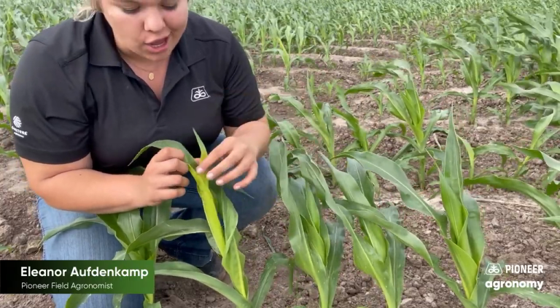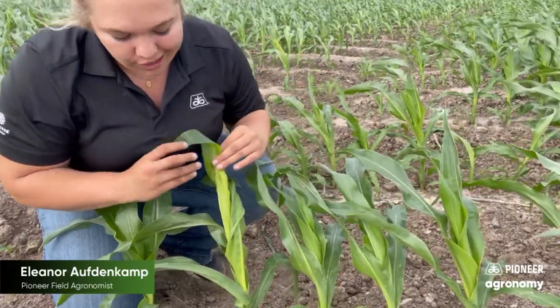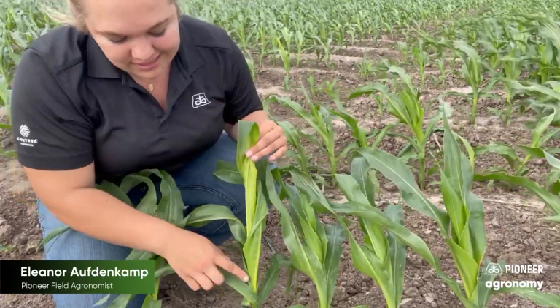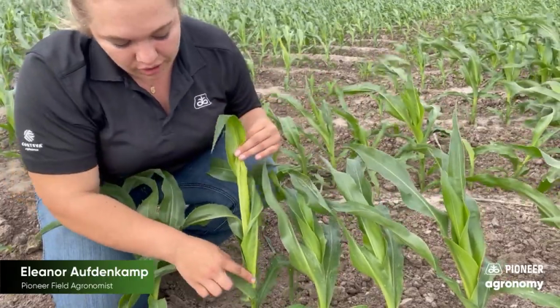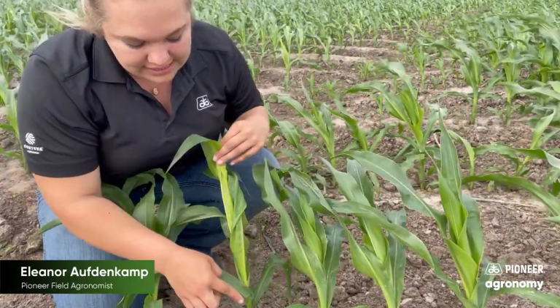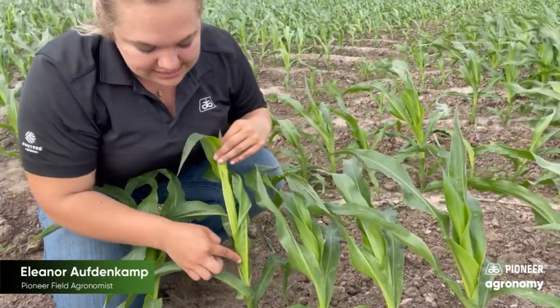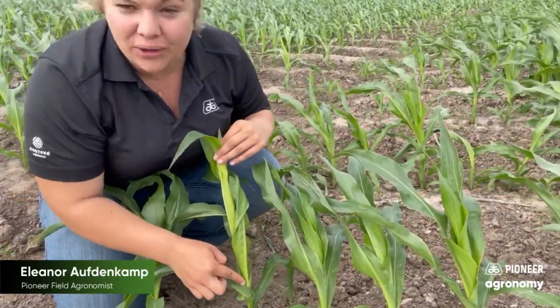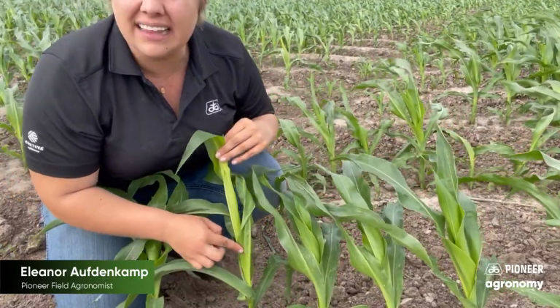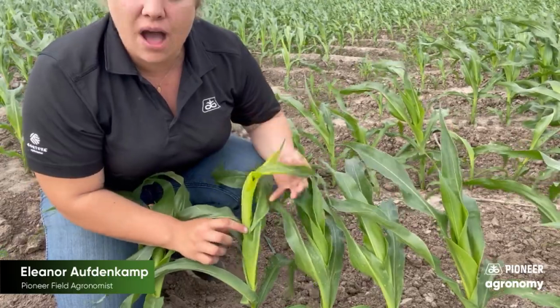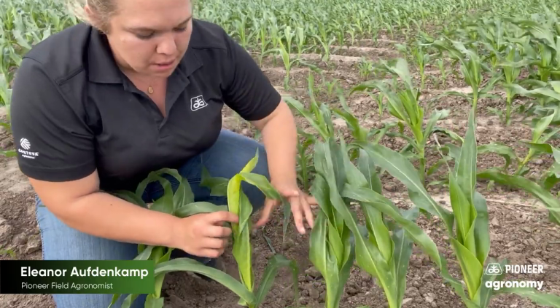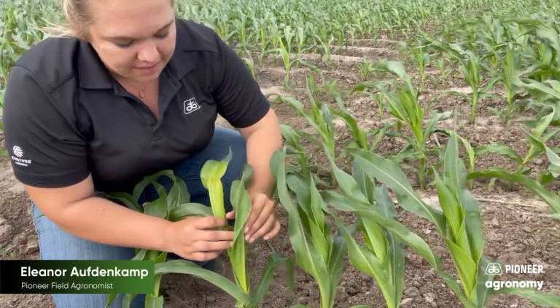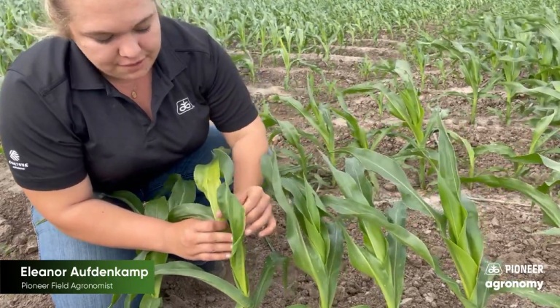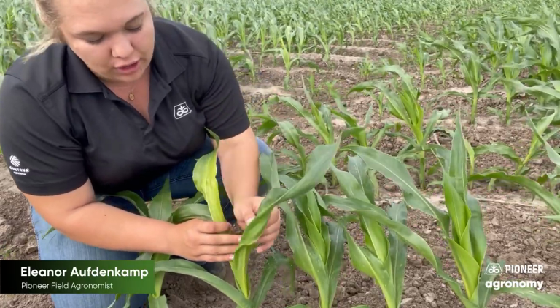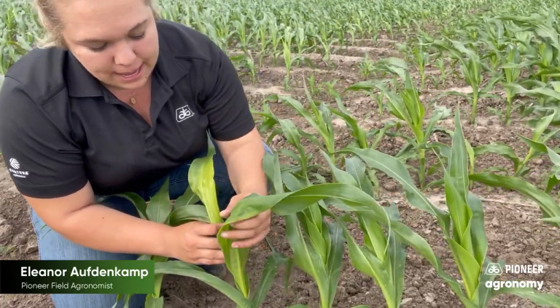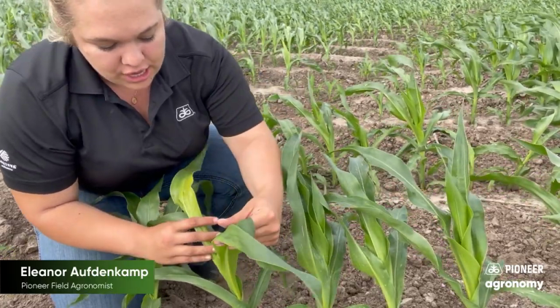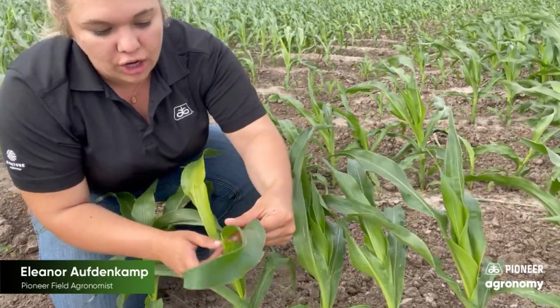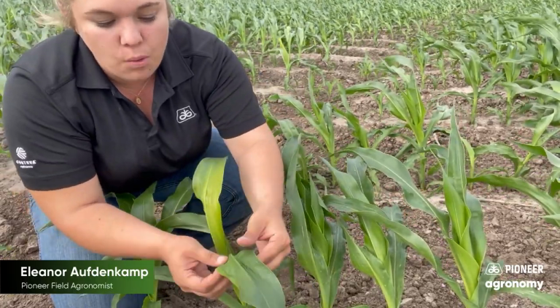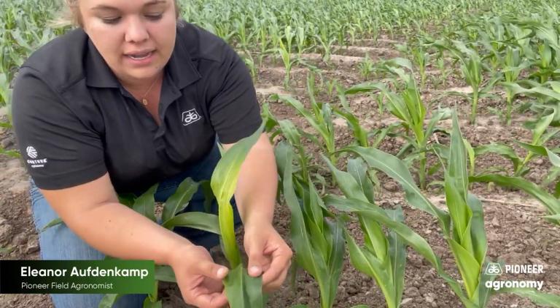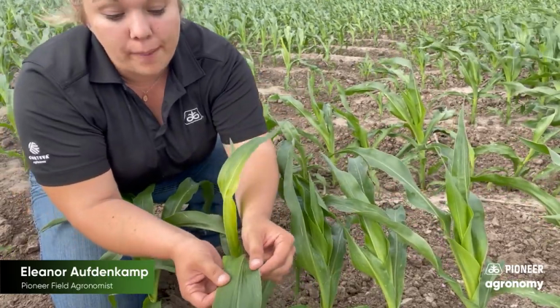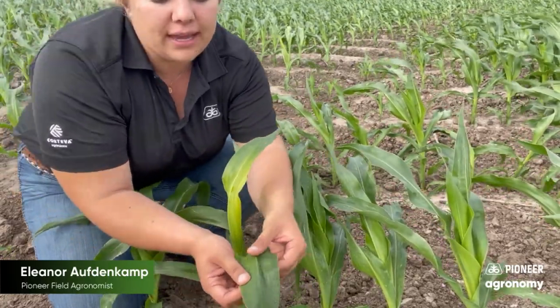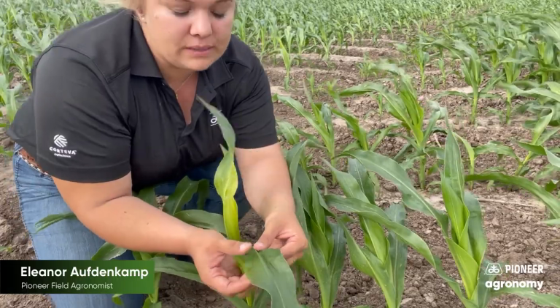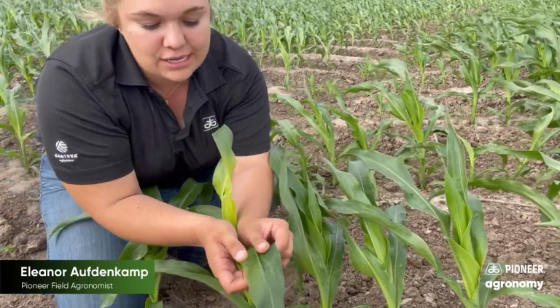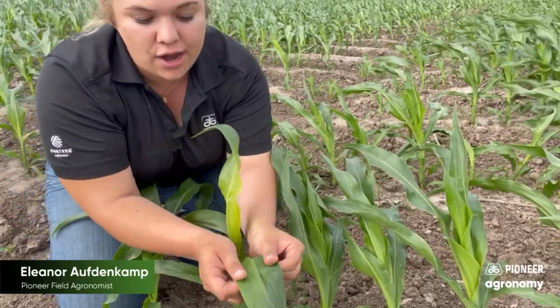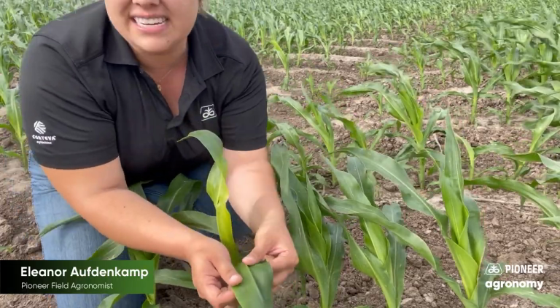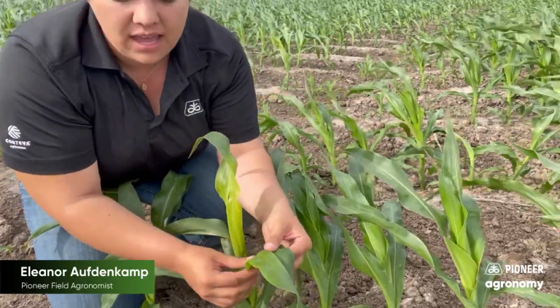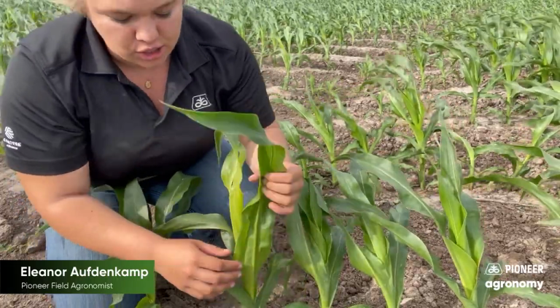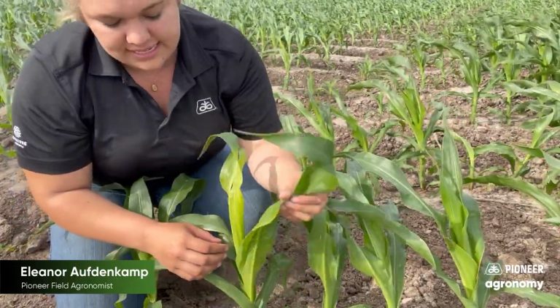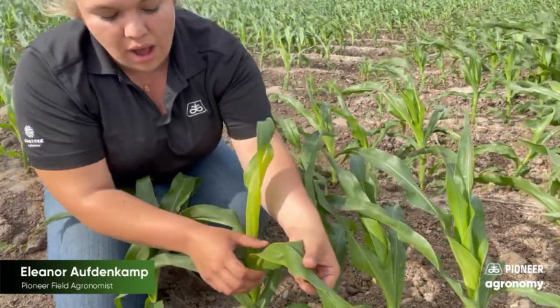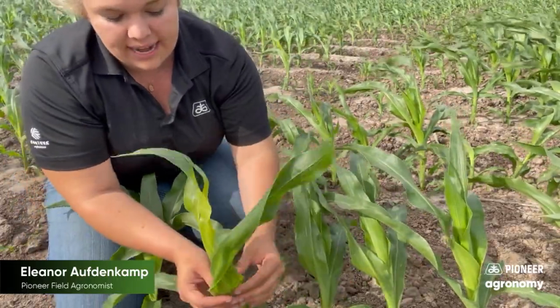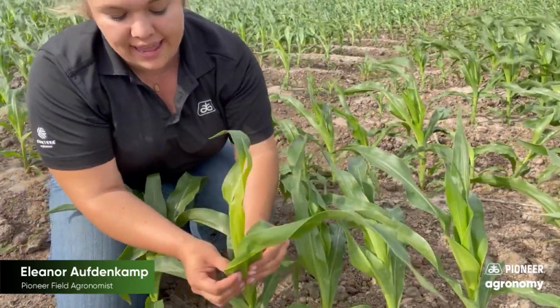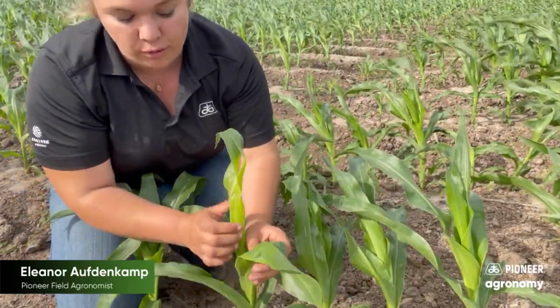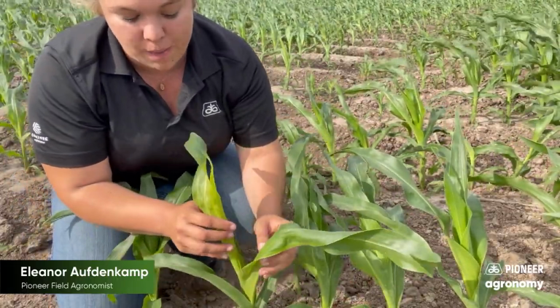If we look down you can see it's still pretty tightly wound, but this leaf is a great example — starting to unwind probably within yesterday or even today, starting to unwind and fan out like we'd expect.